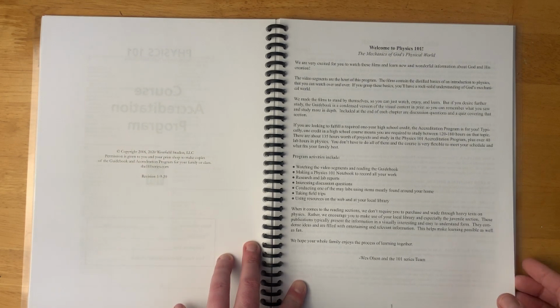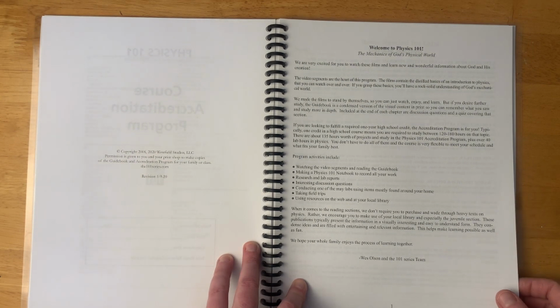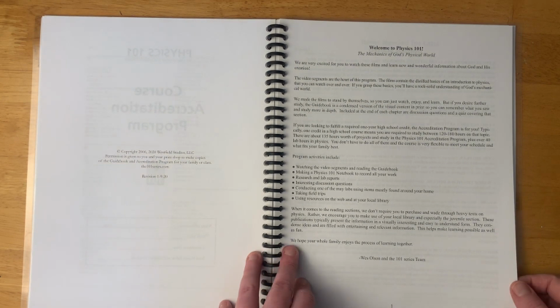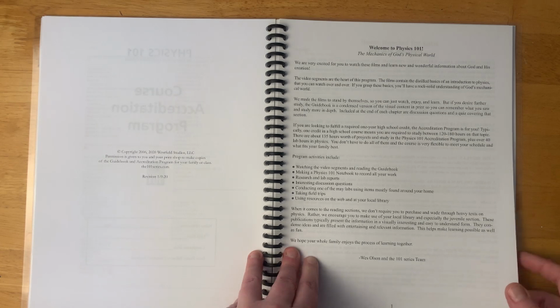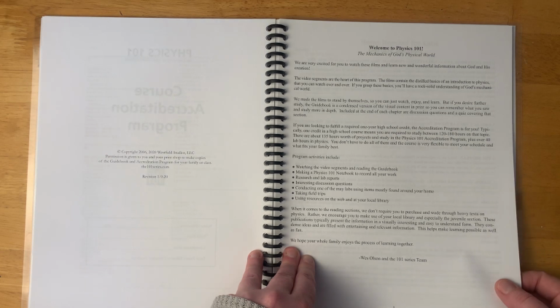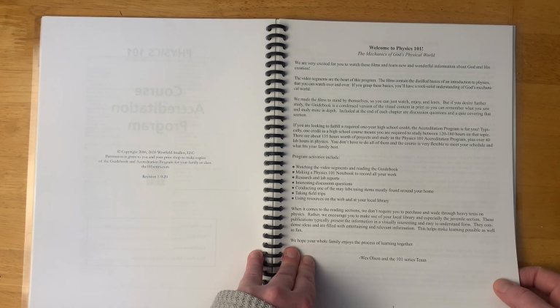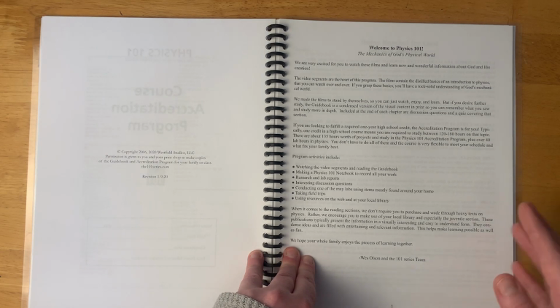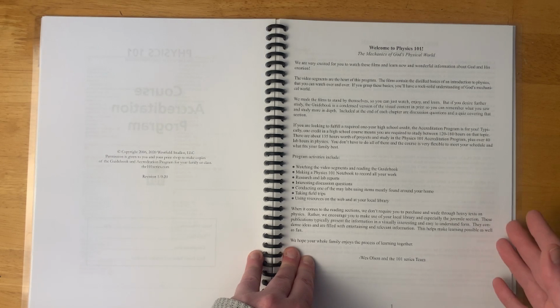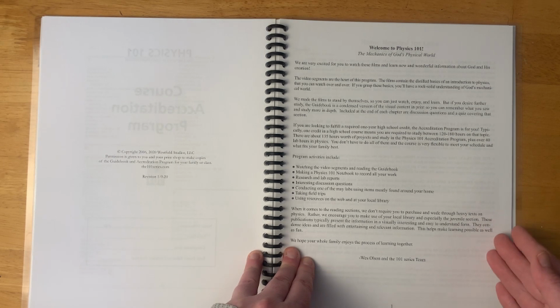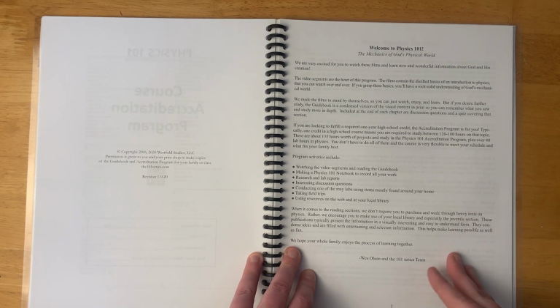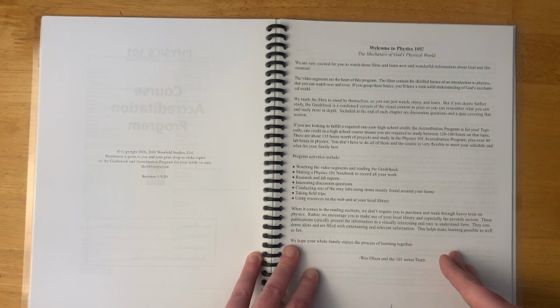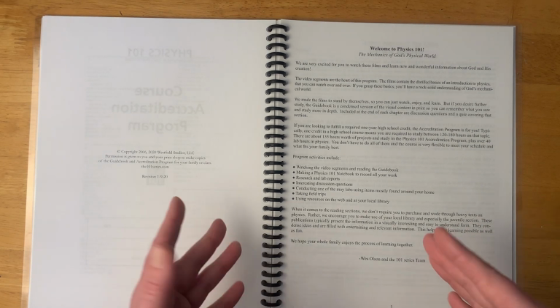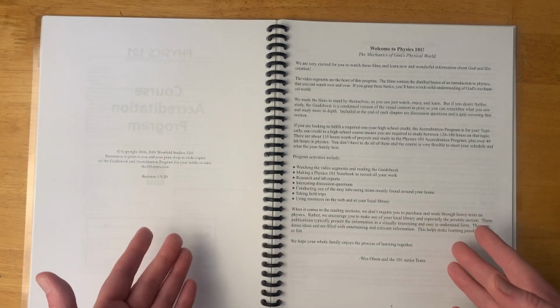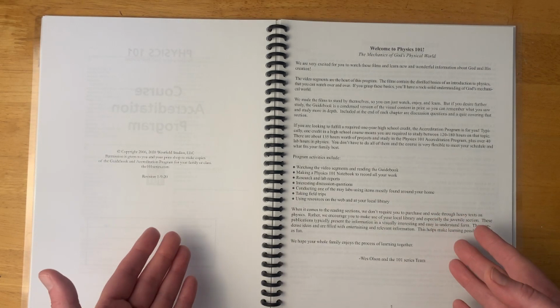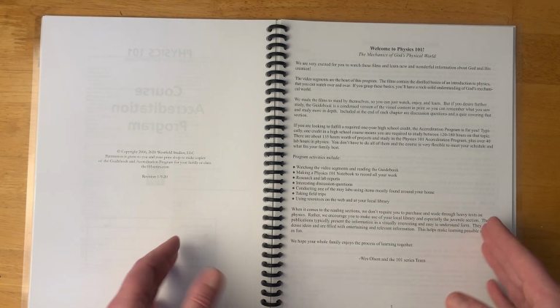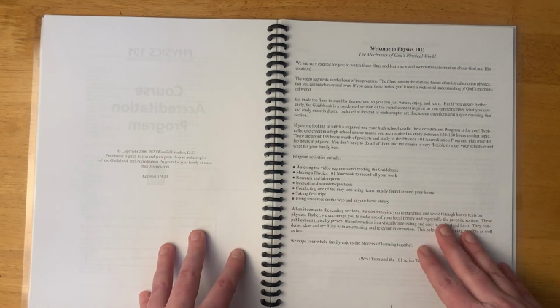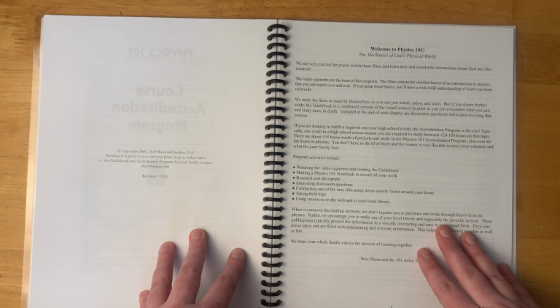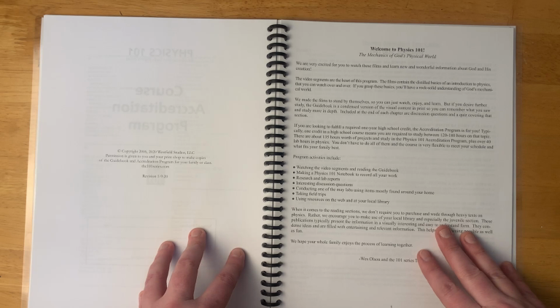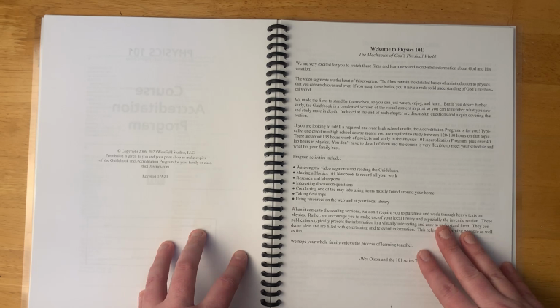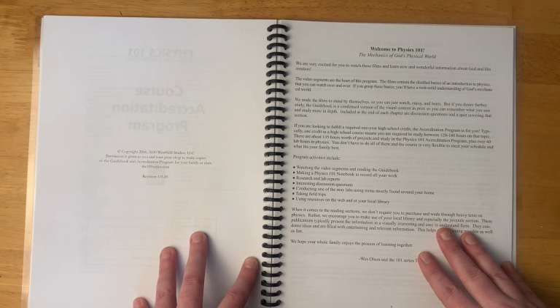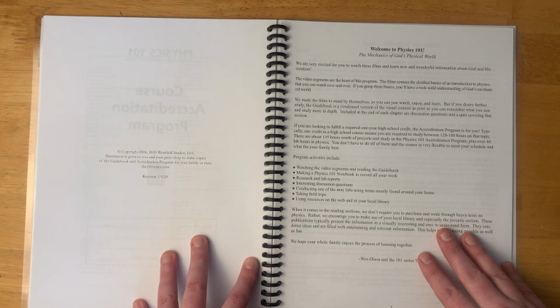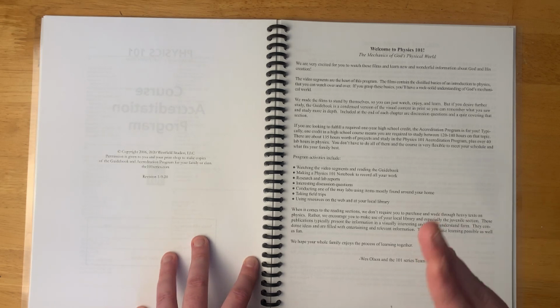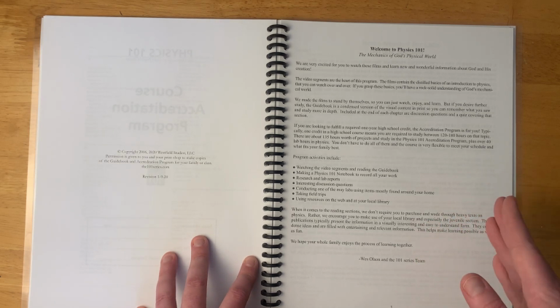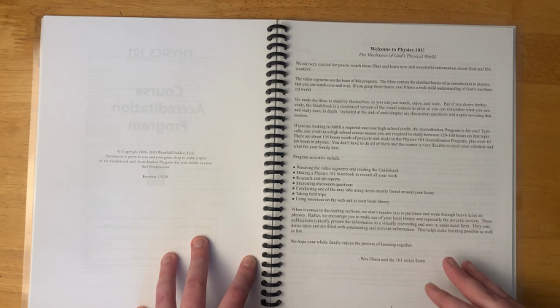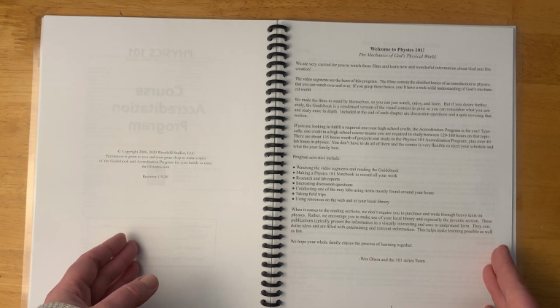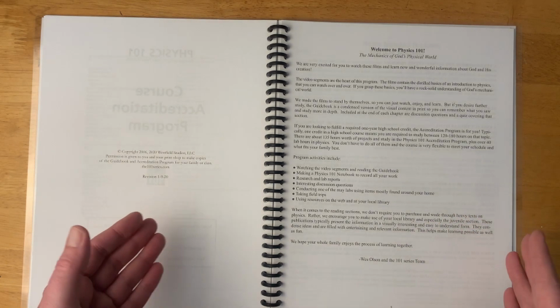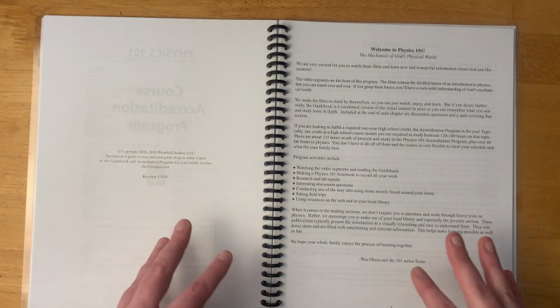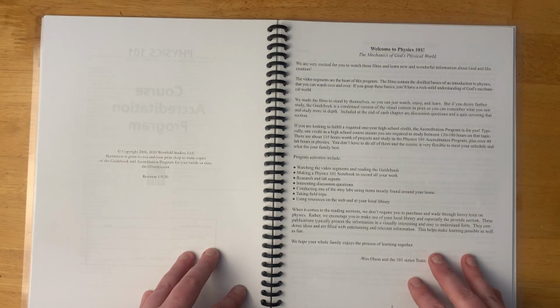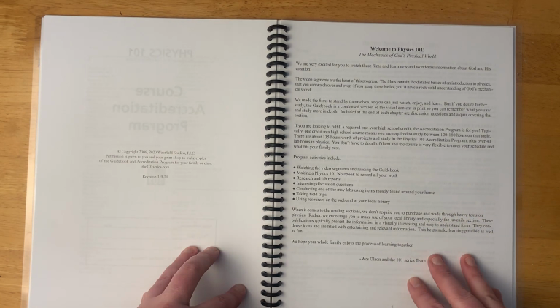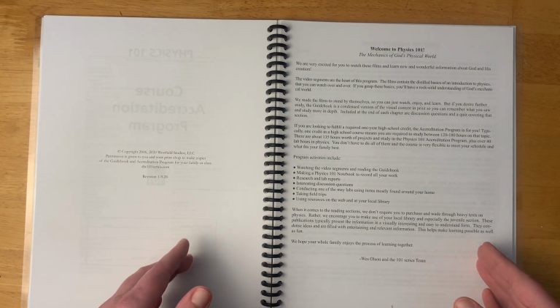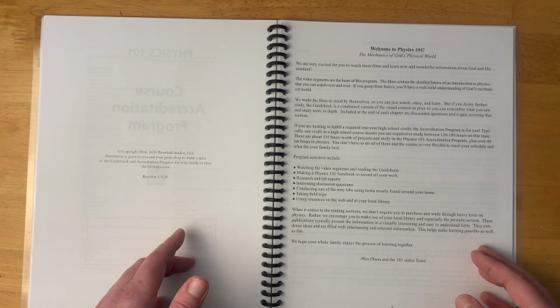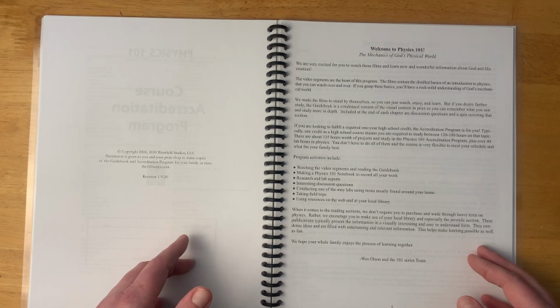Welcome to Physics 101: The Mechanics of God's Physical World. I didn't mention this before, but obviously this is a Christian program — it talks about God and creation and things like that. So that is something to know.